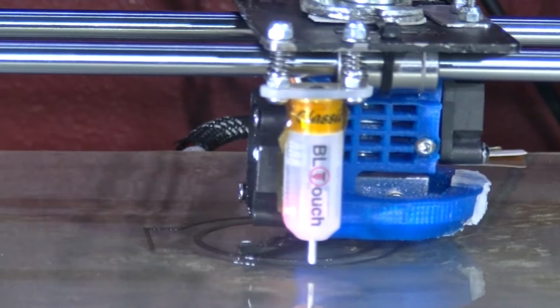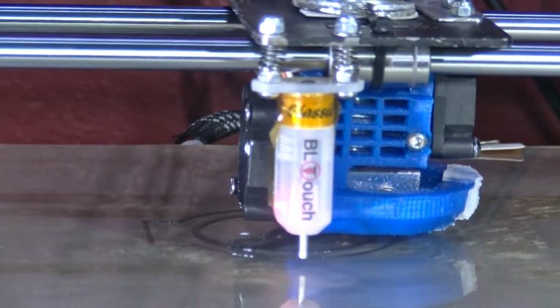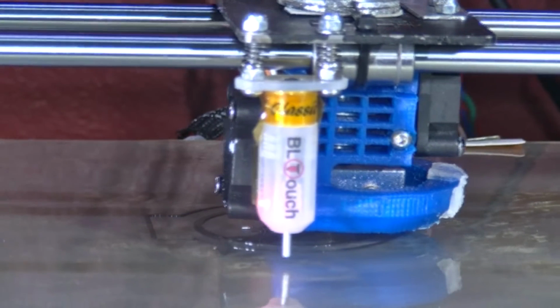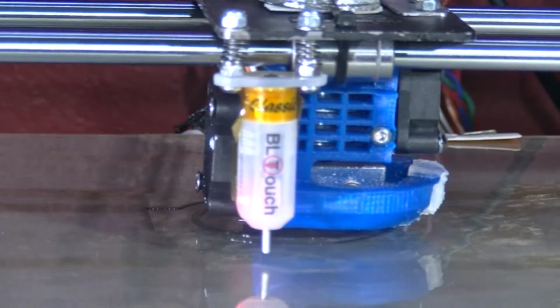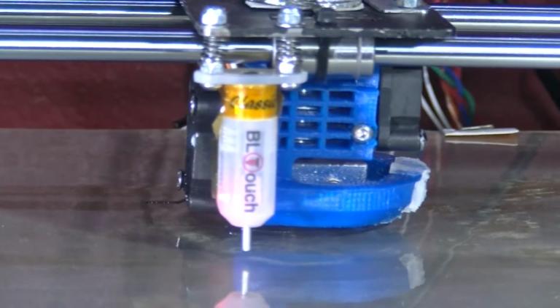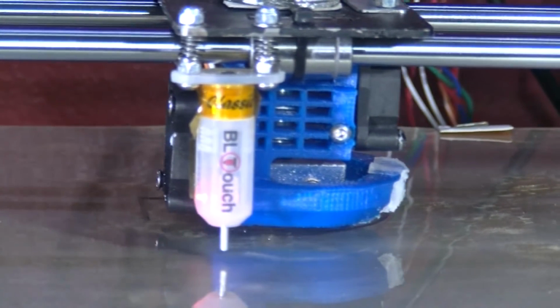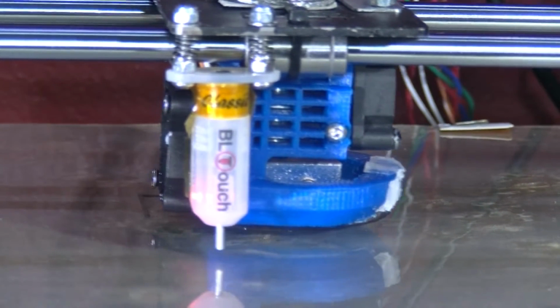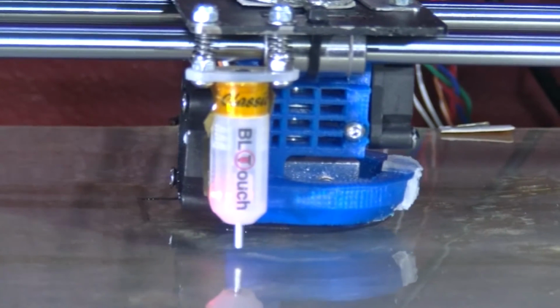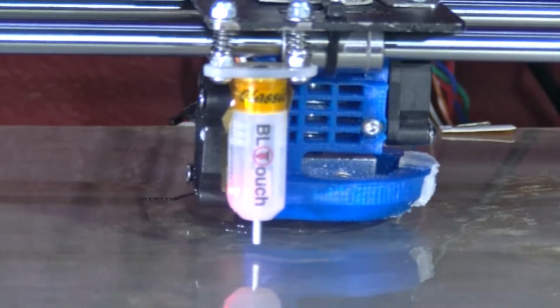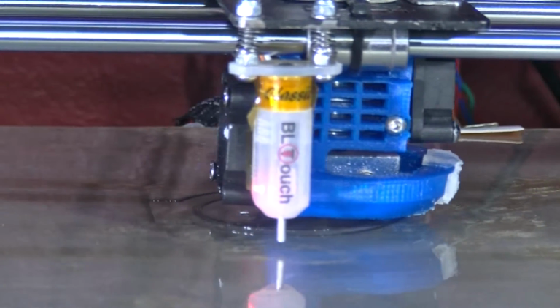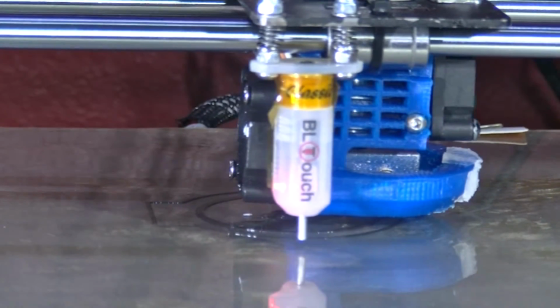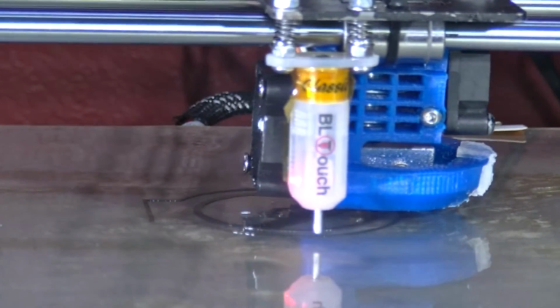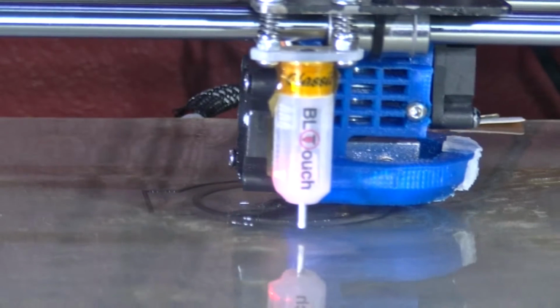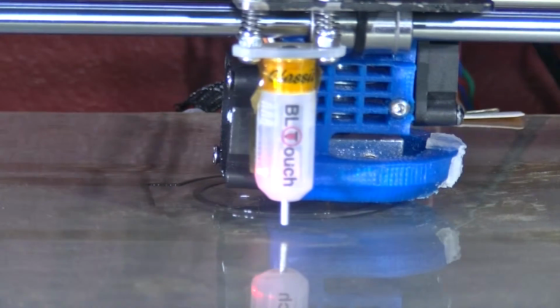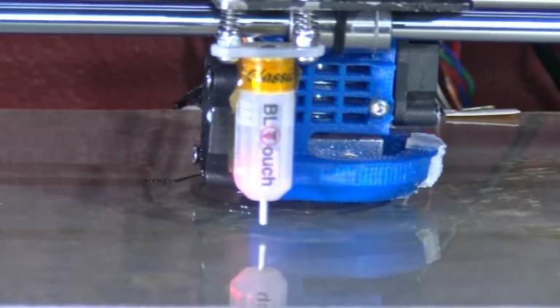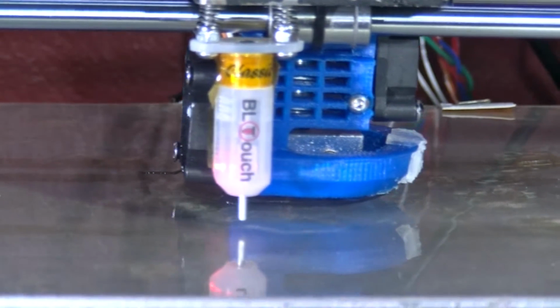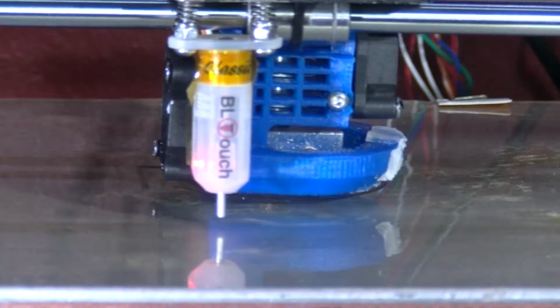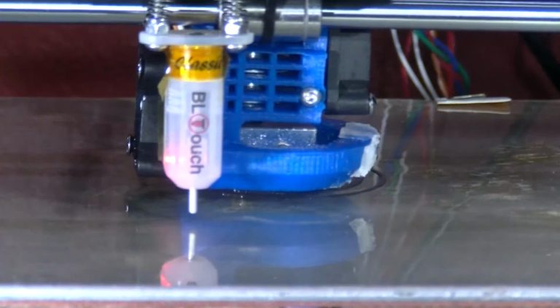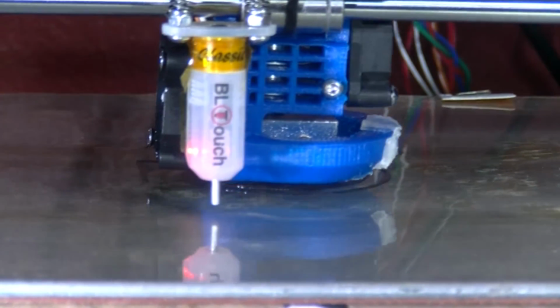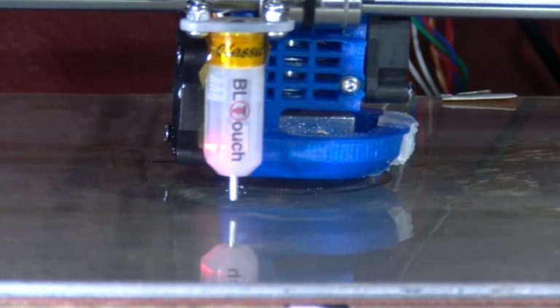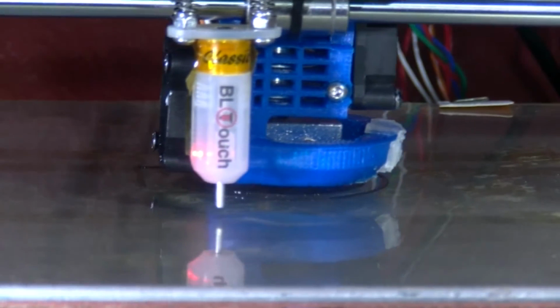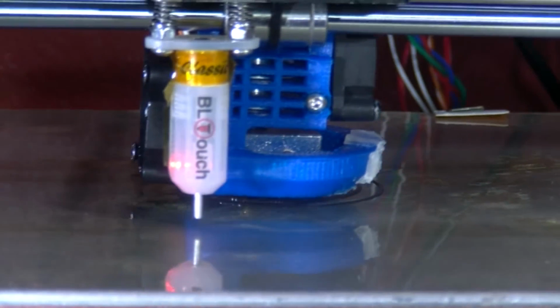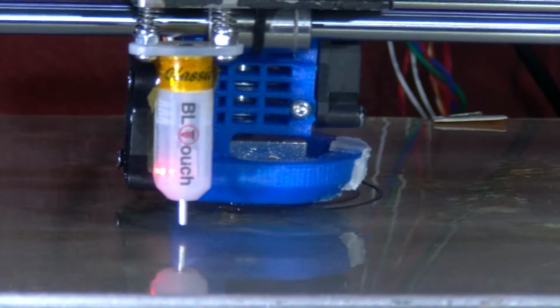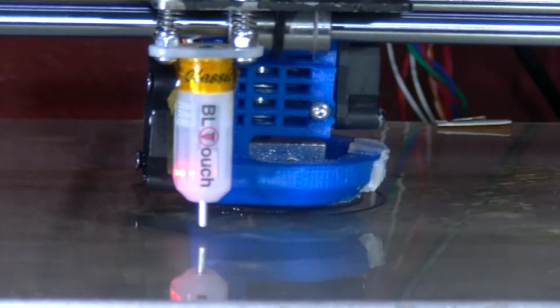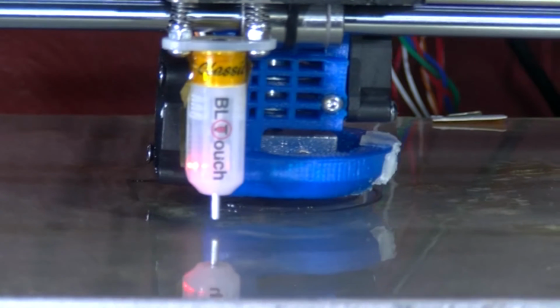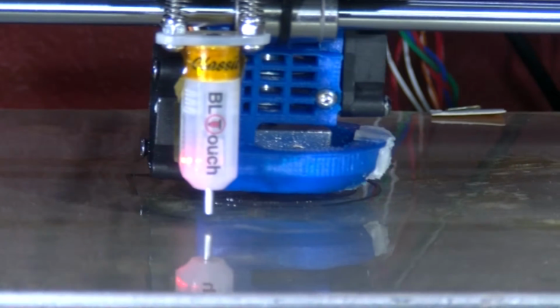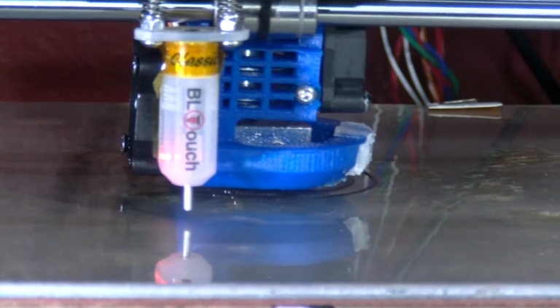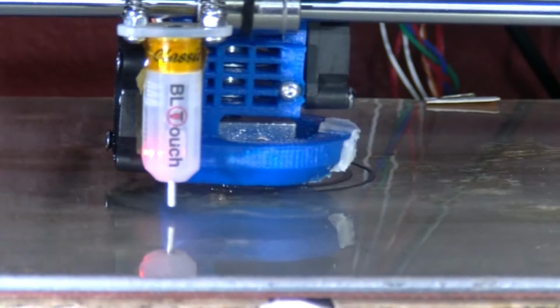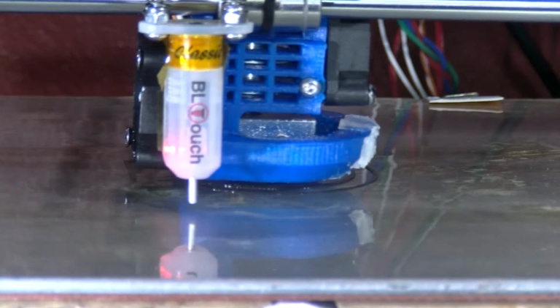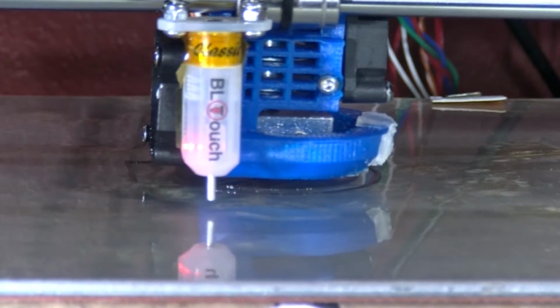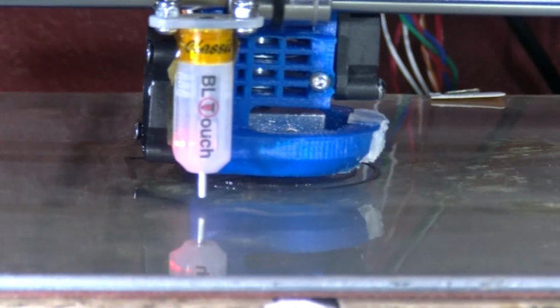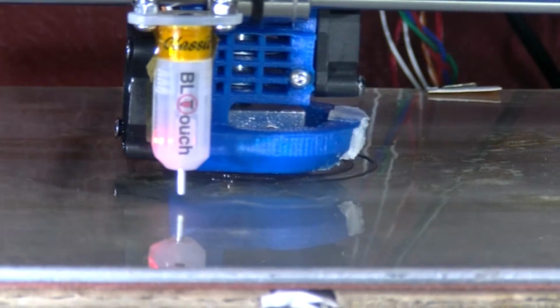This is approximately a one and a half hour print, well a bit over an hour. So I will be pausing this video — I might put some on time-lapse as well.